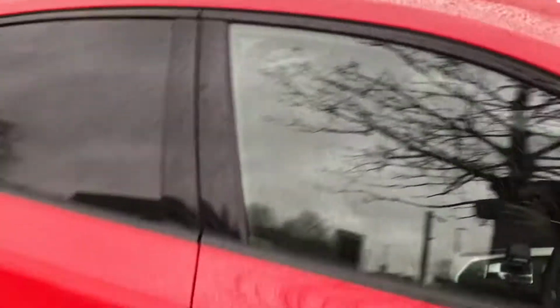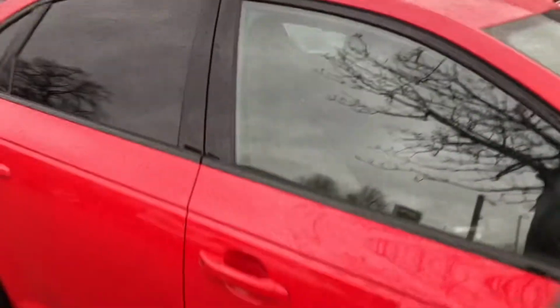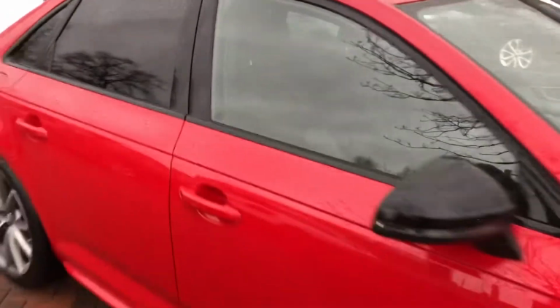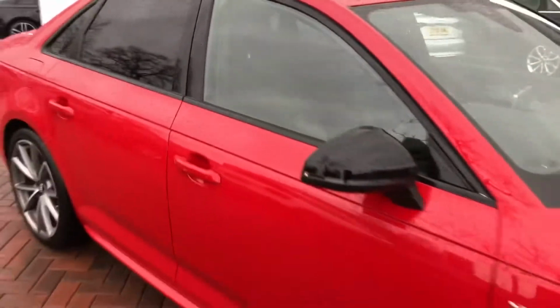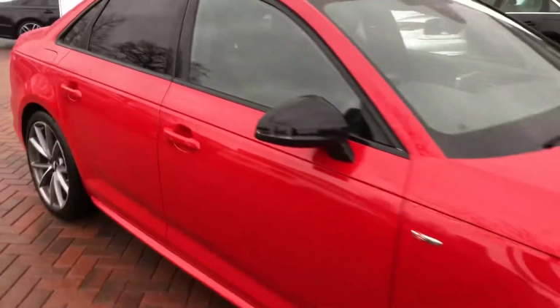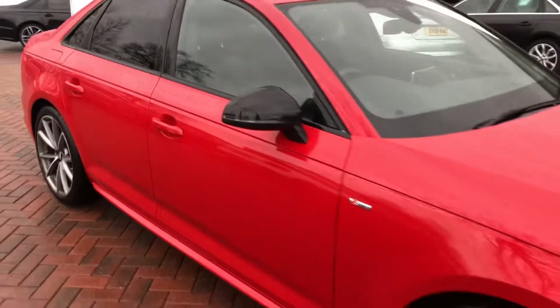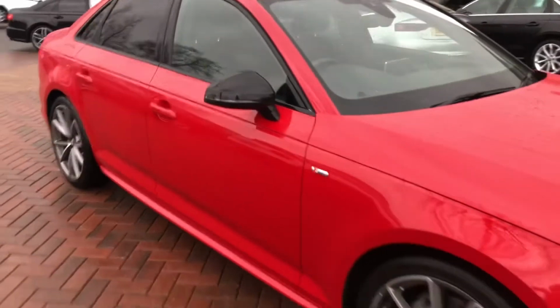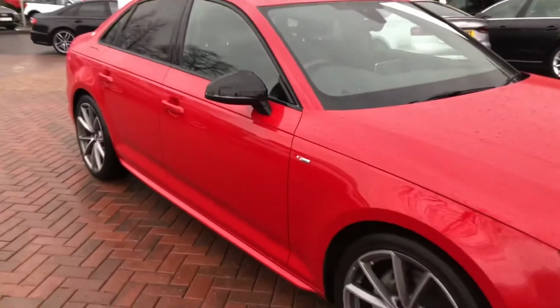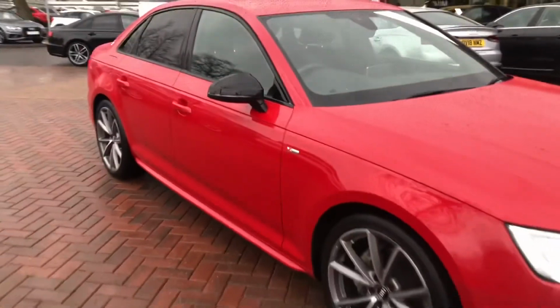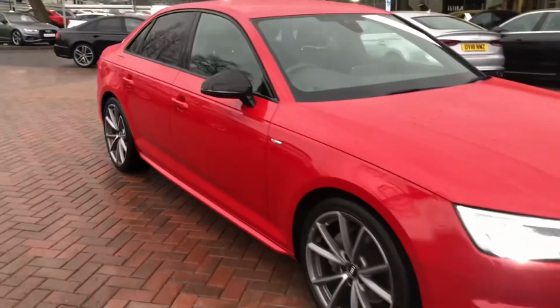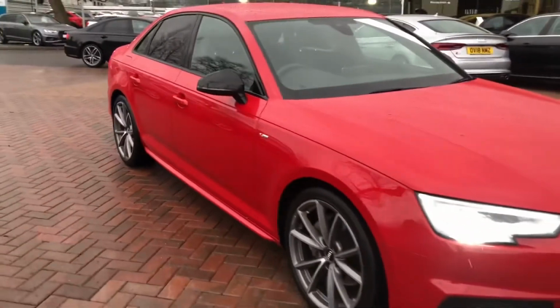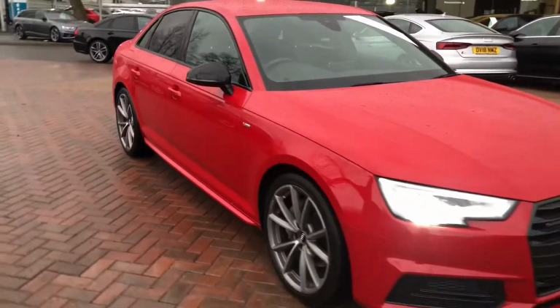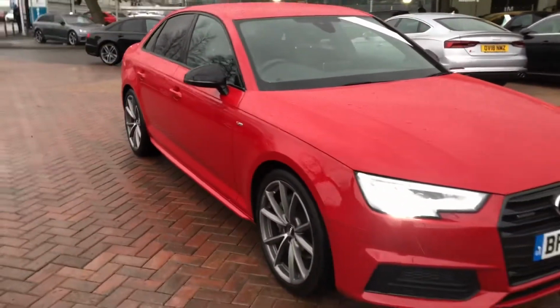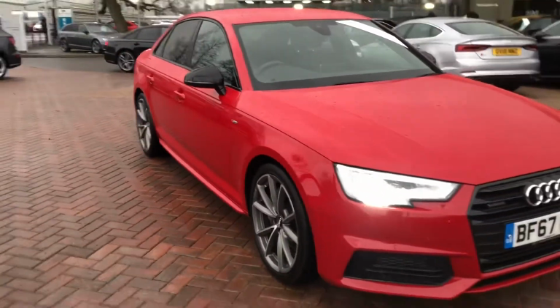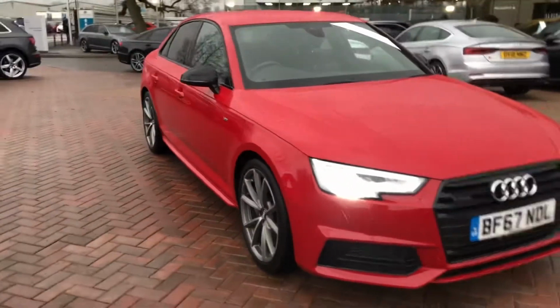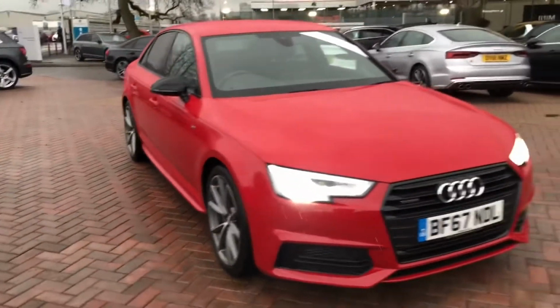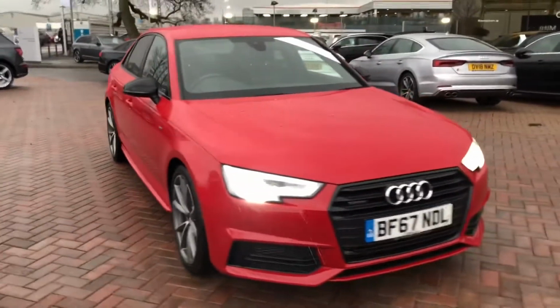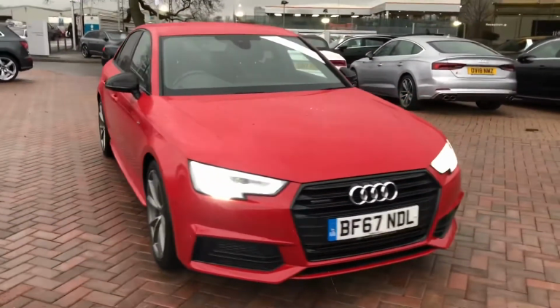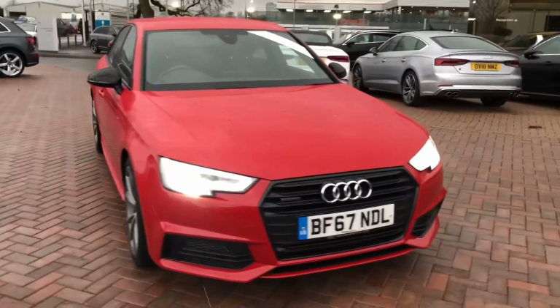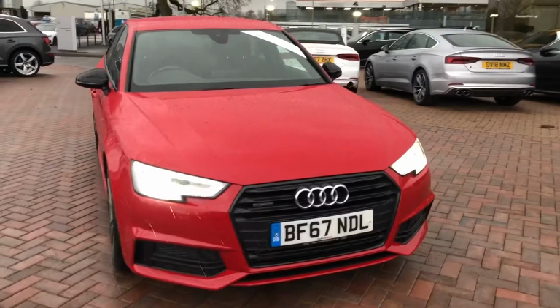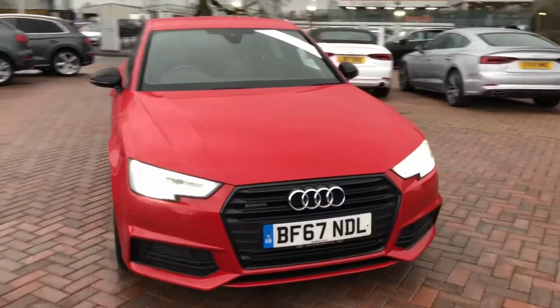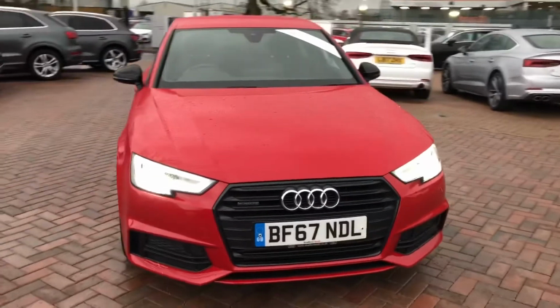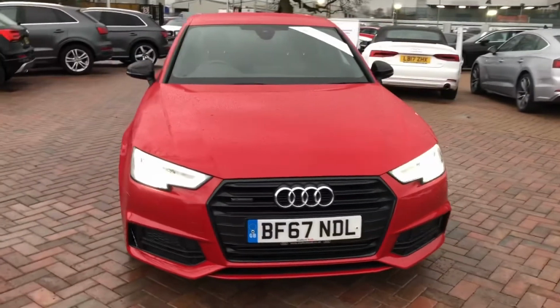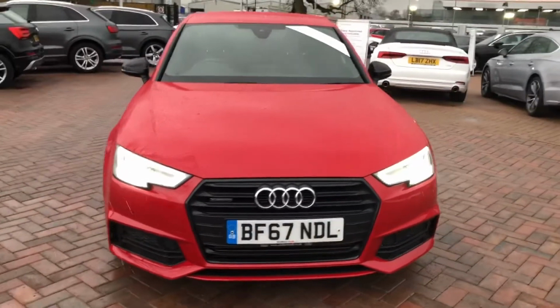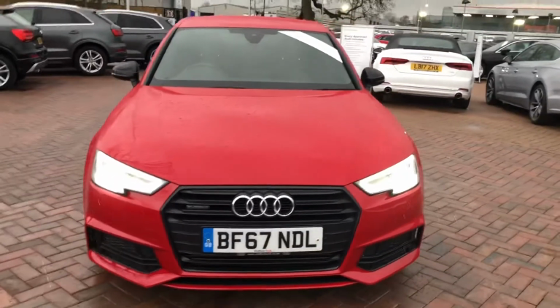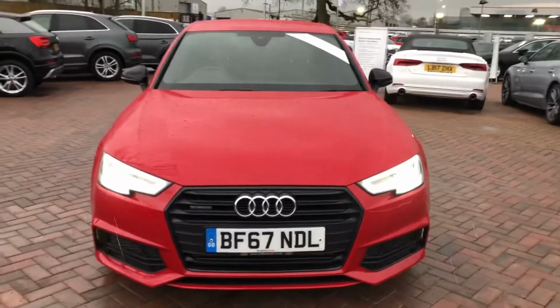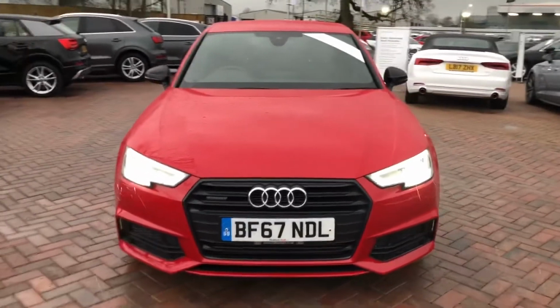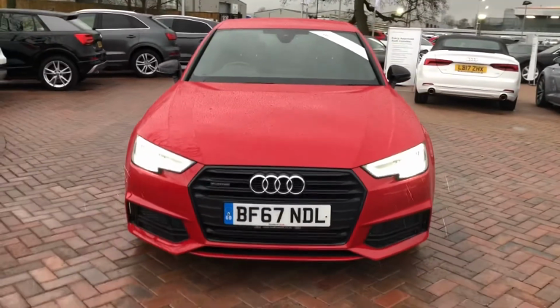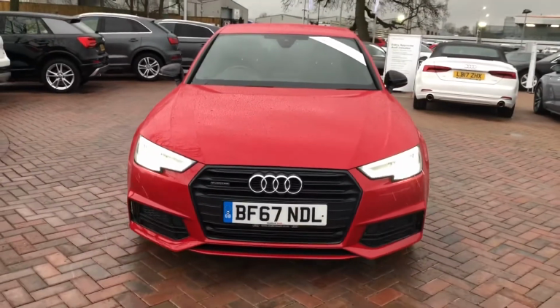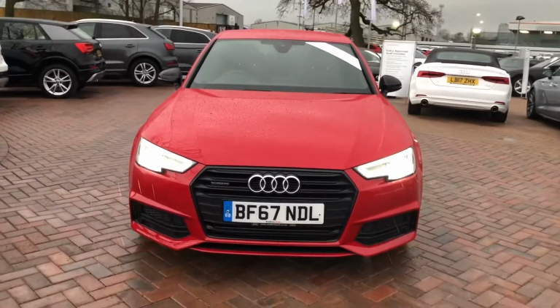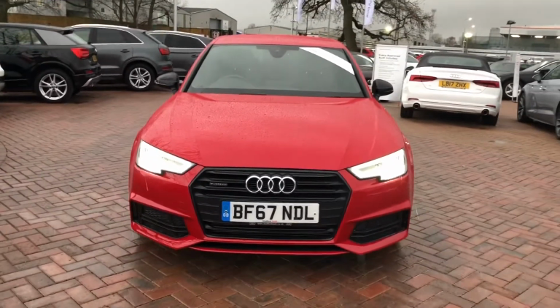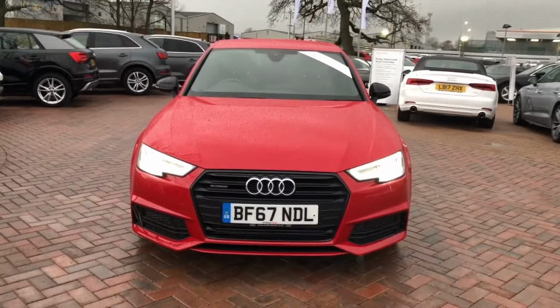If you would like any more information on this Audi A4, please contact us here at Crew Audi on 01270 864091. Thank you very much for watching.